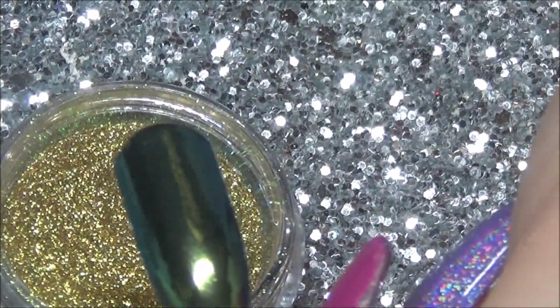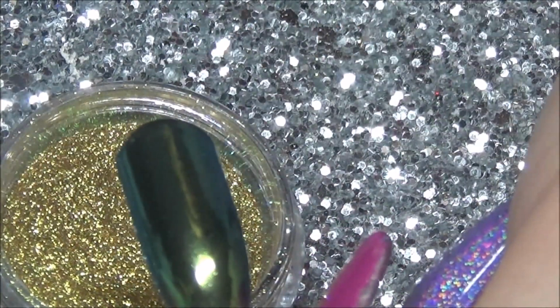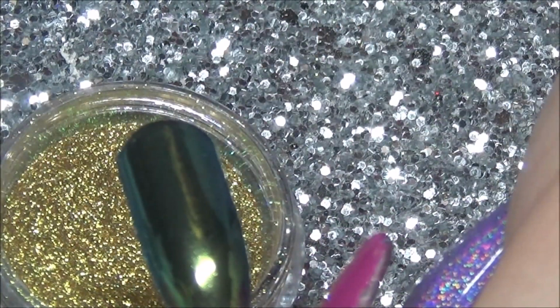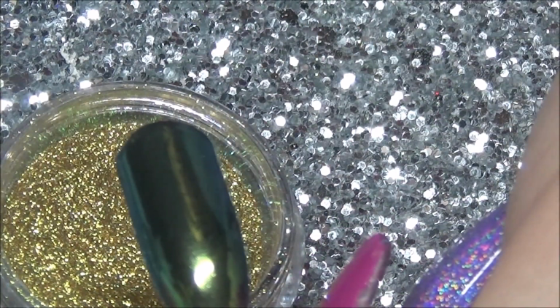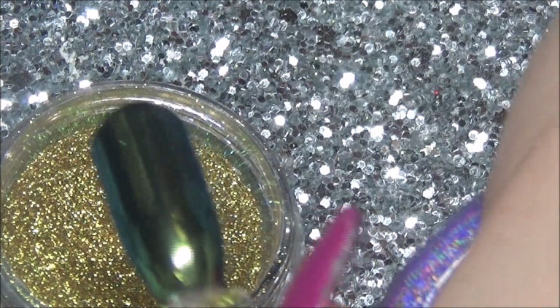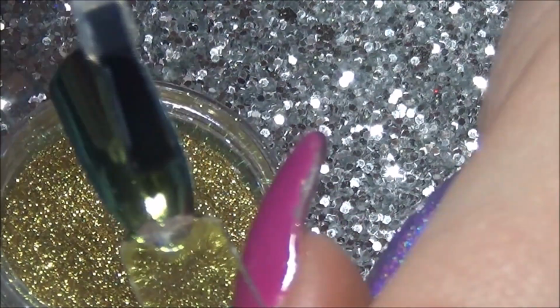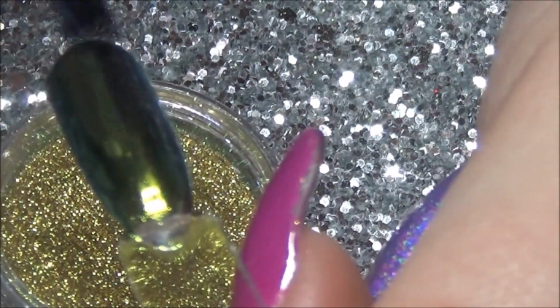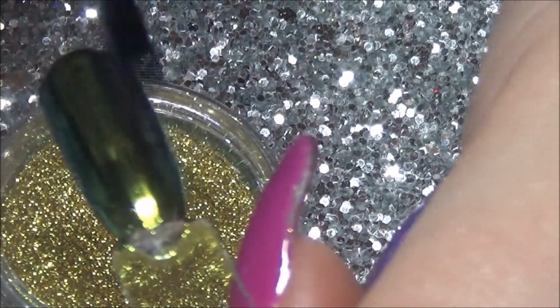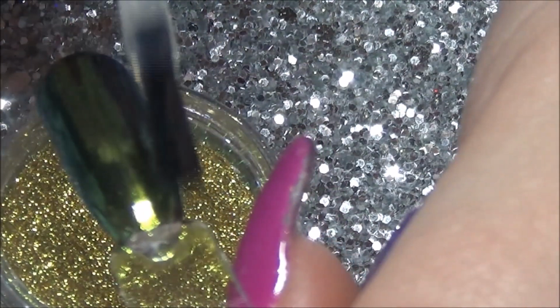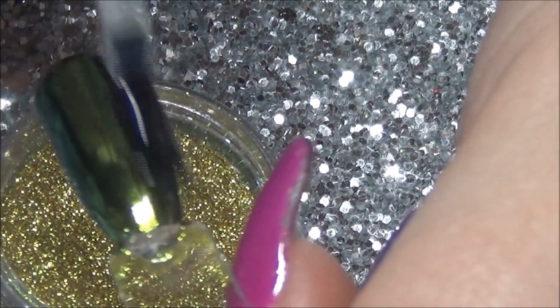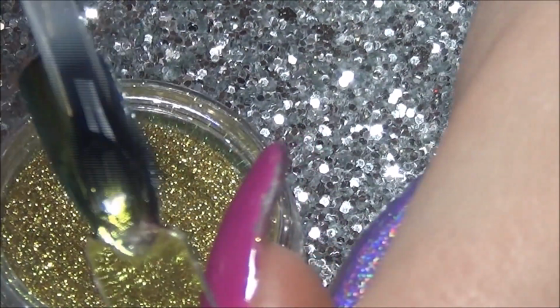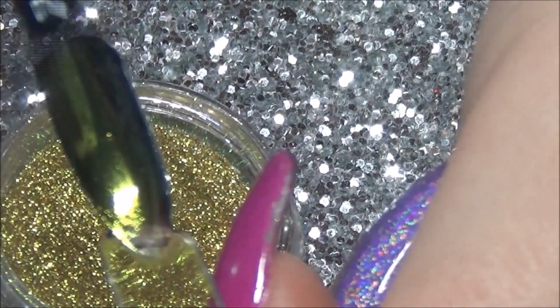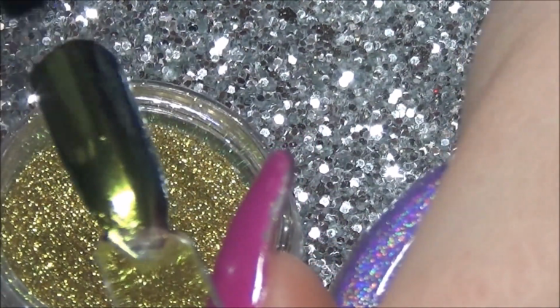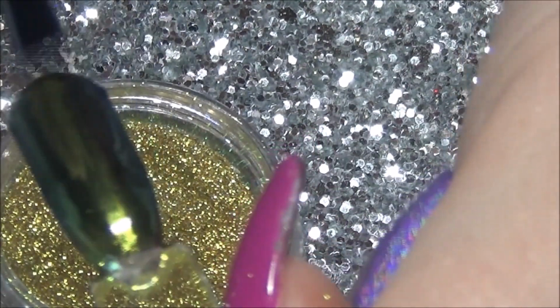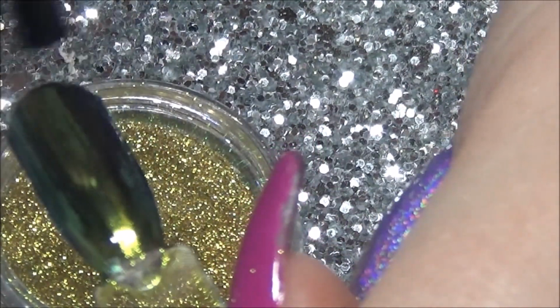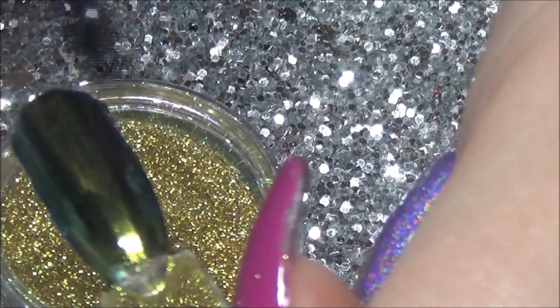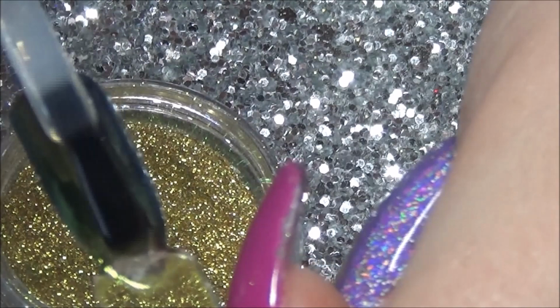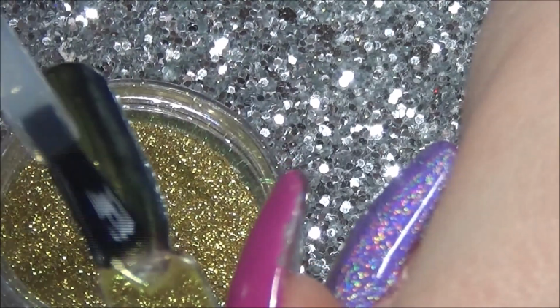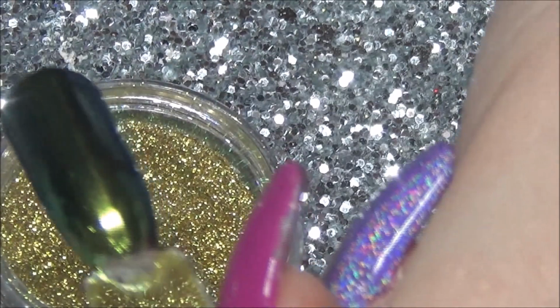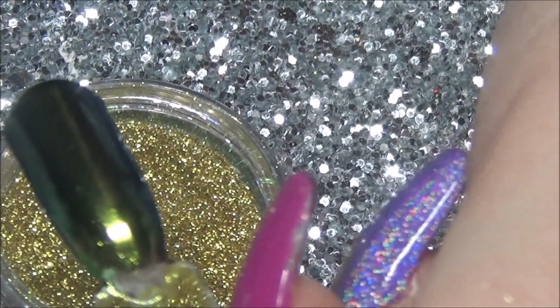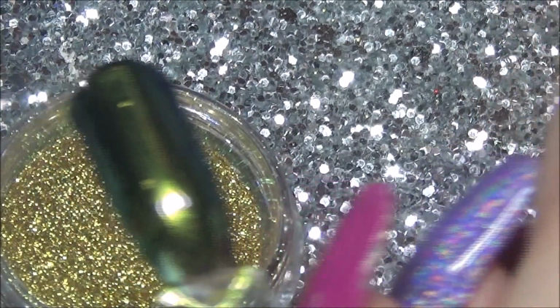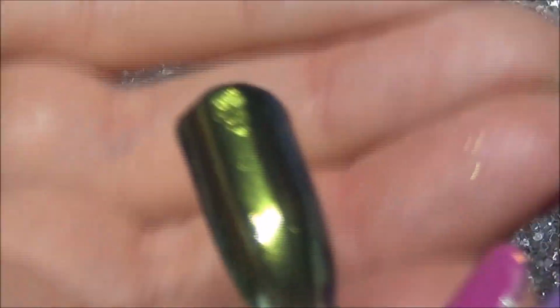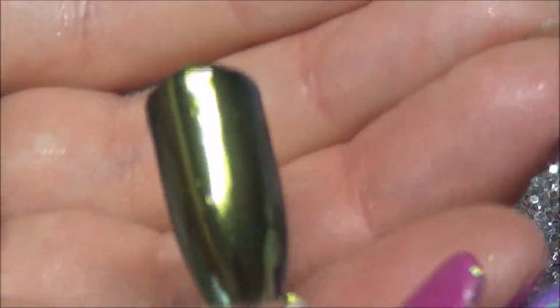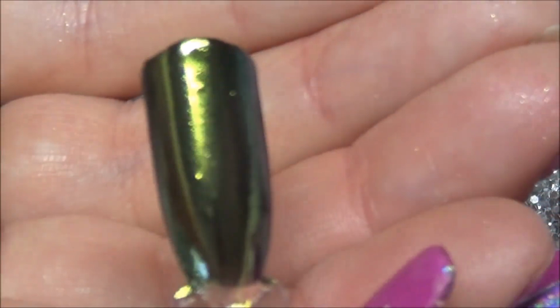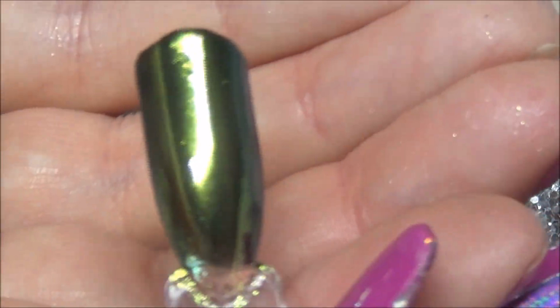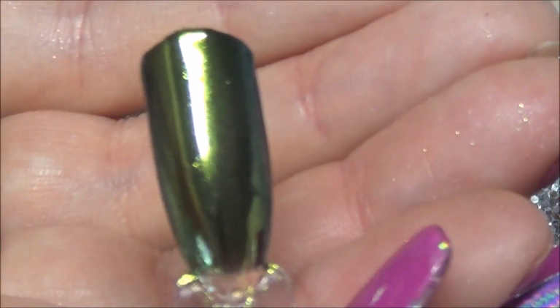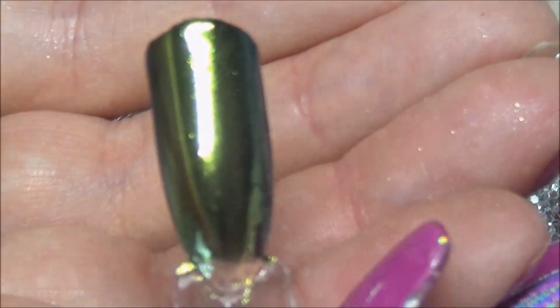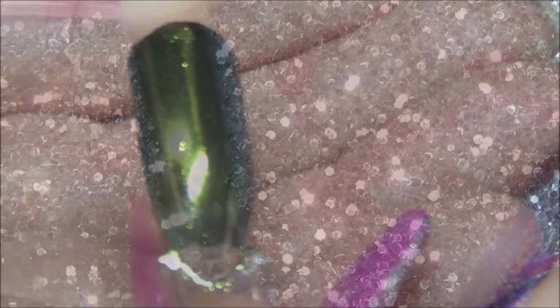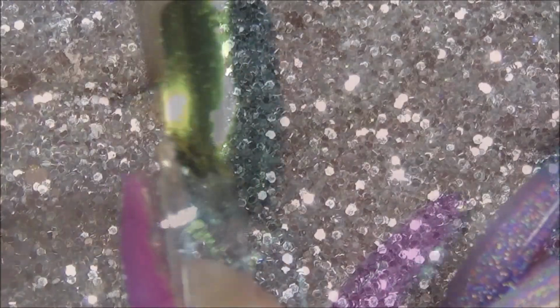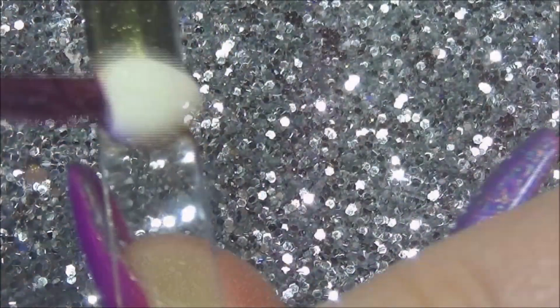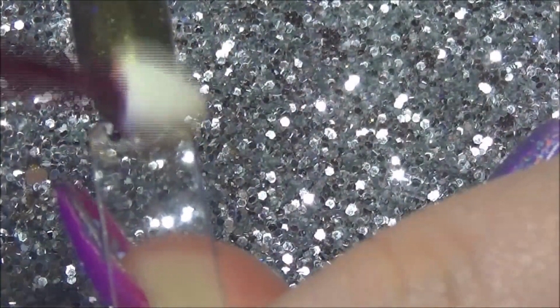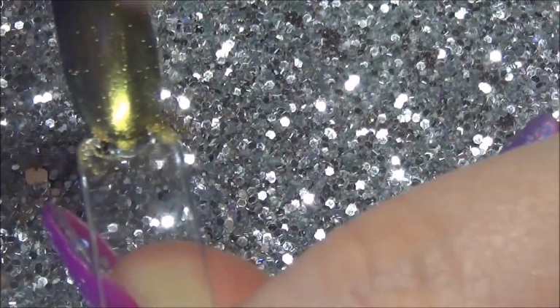They're all really, really nice. Anything that I get given, especially free, I will always do a swatch video and give my honest opinion. But there — you can see that is a really nice colour.